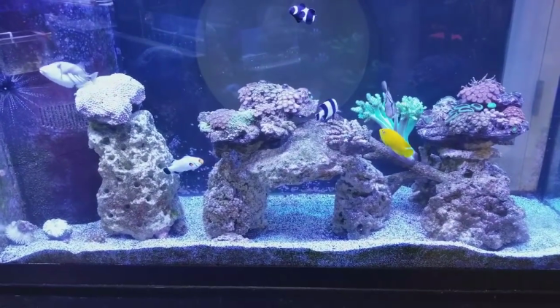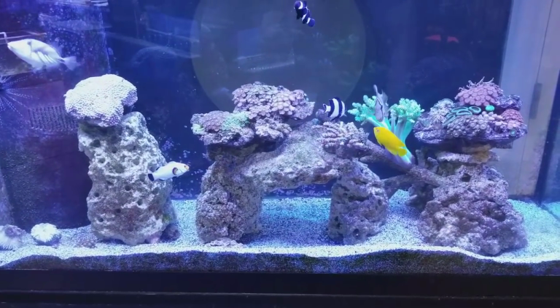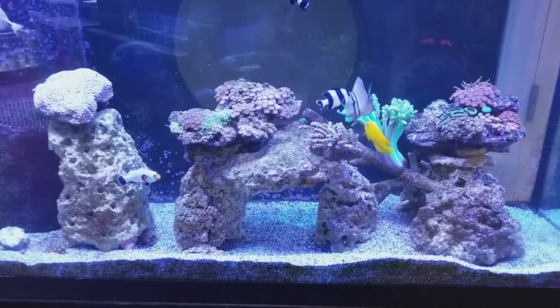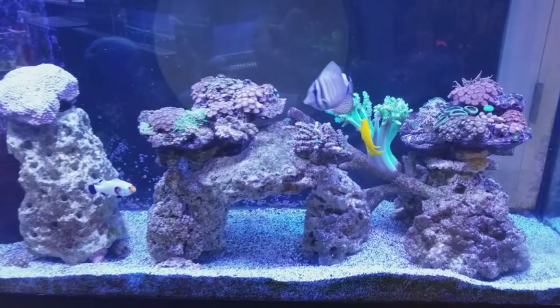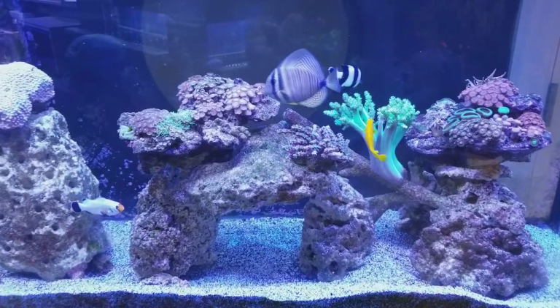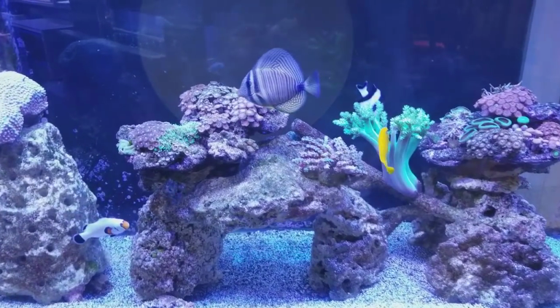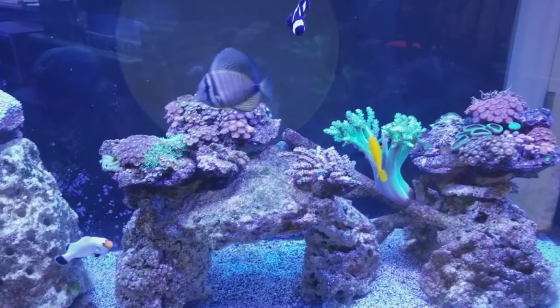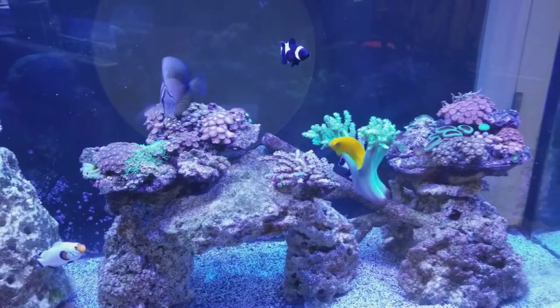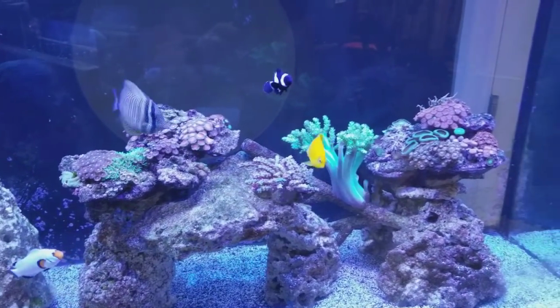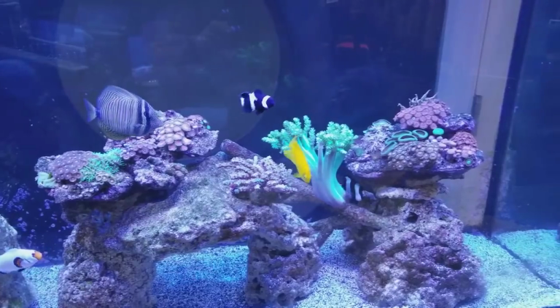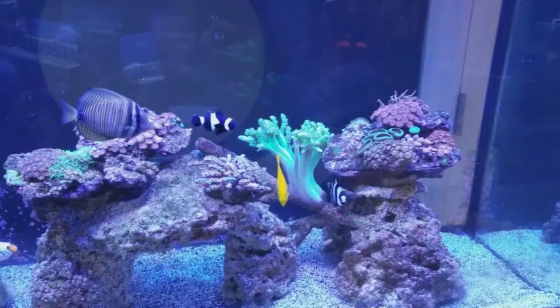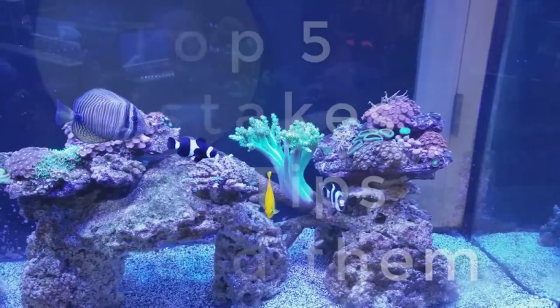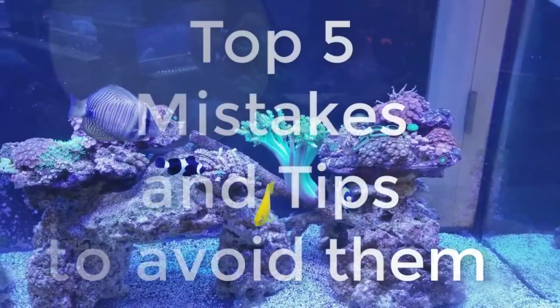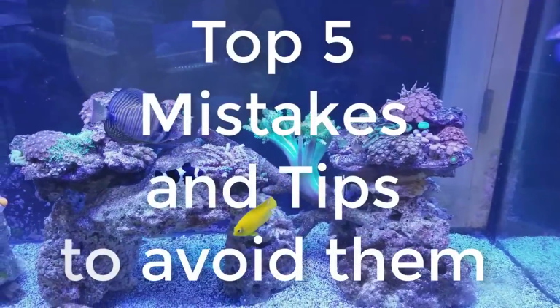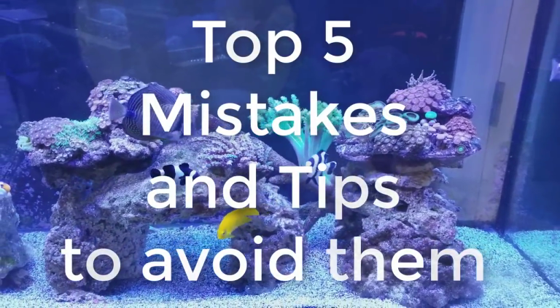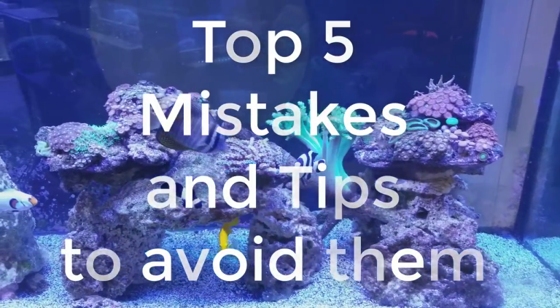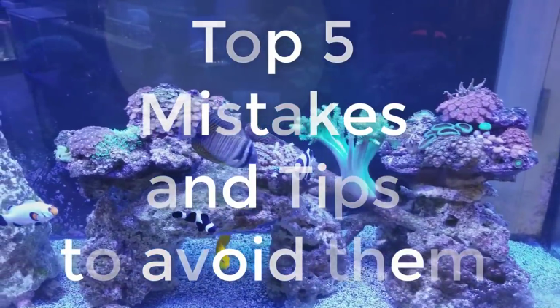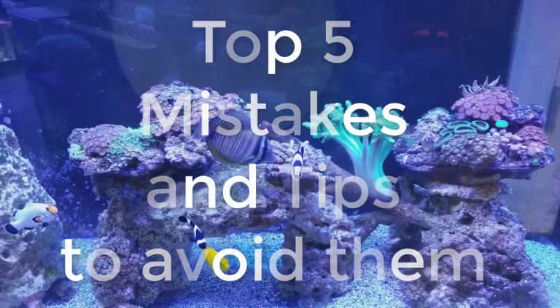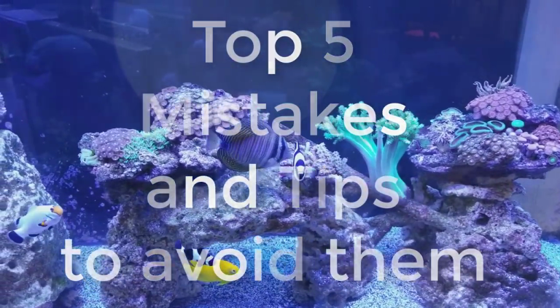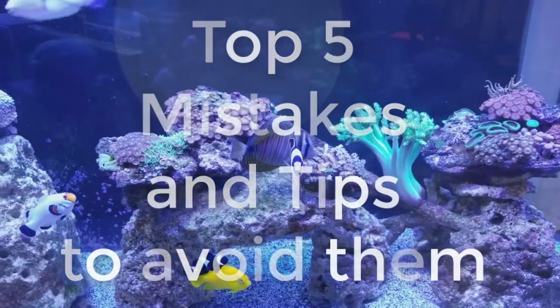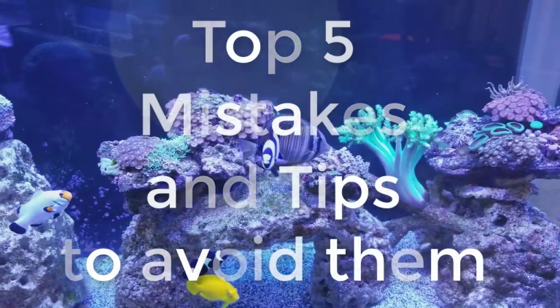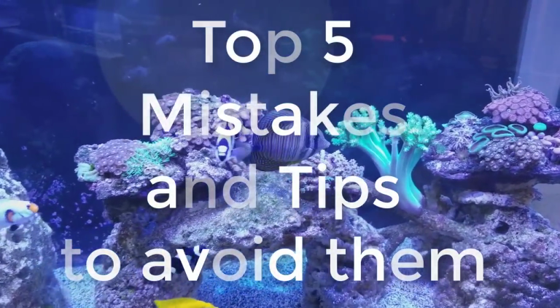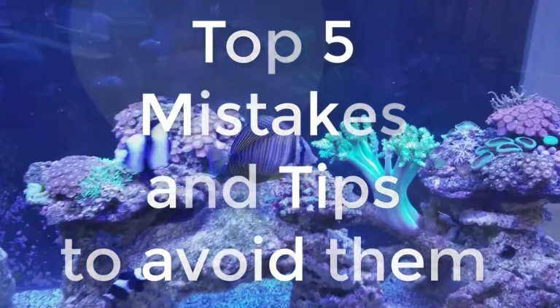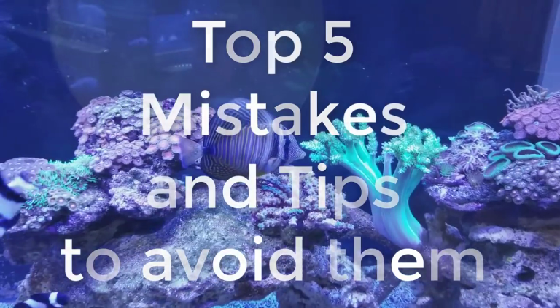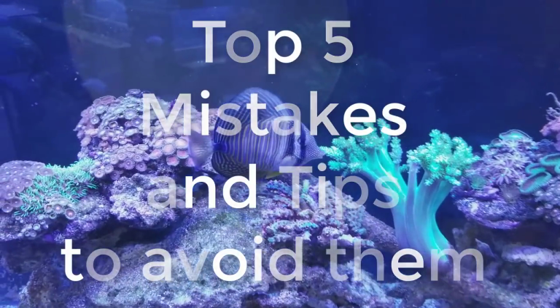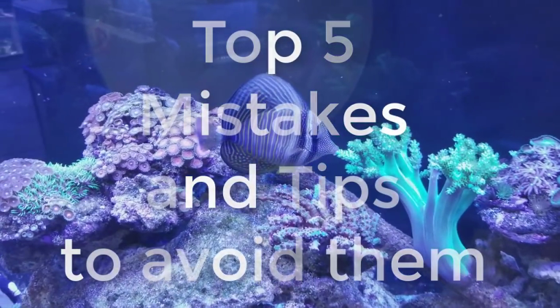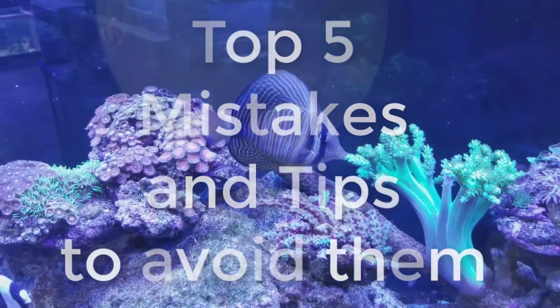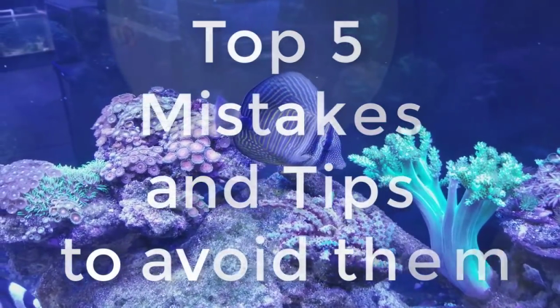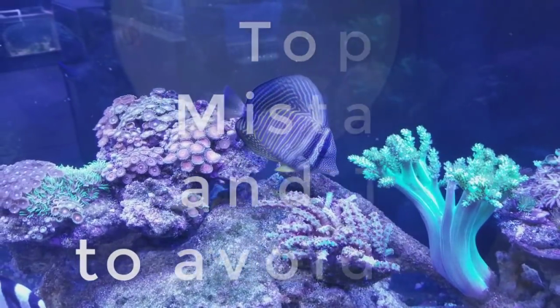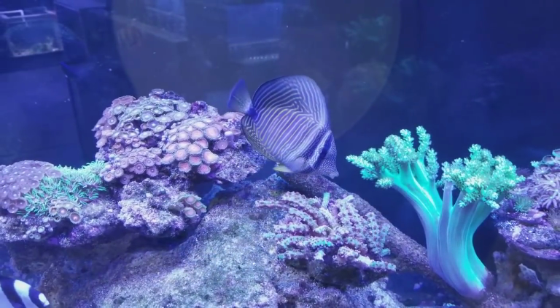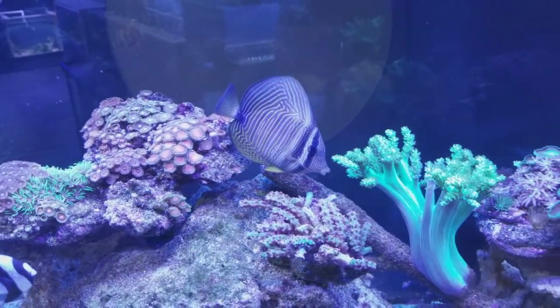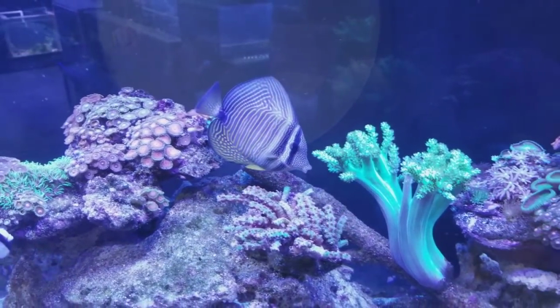Good morning reefers, I'm Daniel and today I want to talk about the top five mistakes that reefers make and some tips to avoid and correct them.